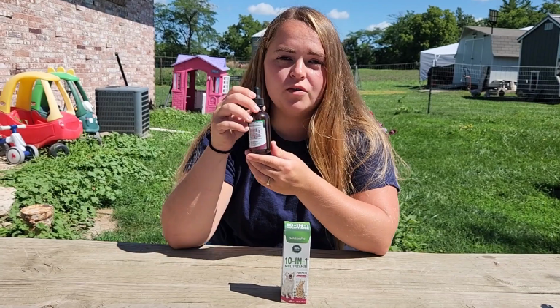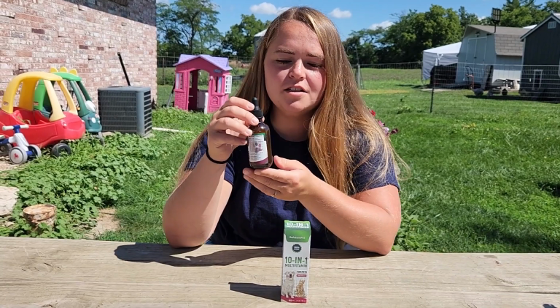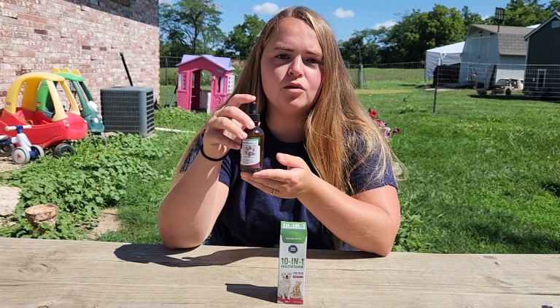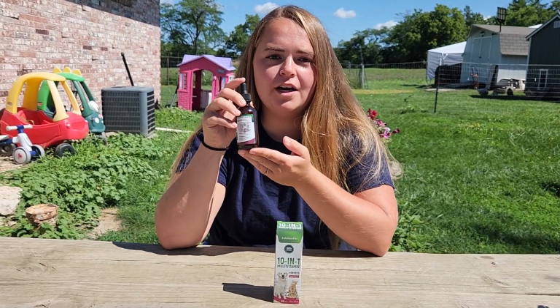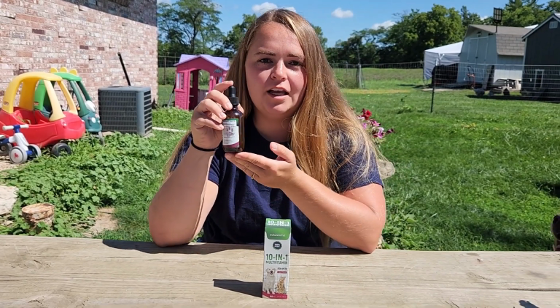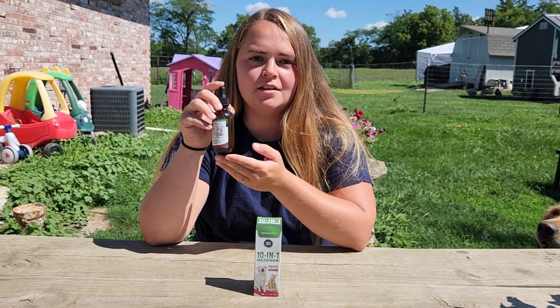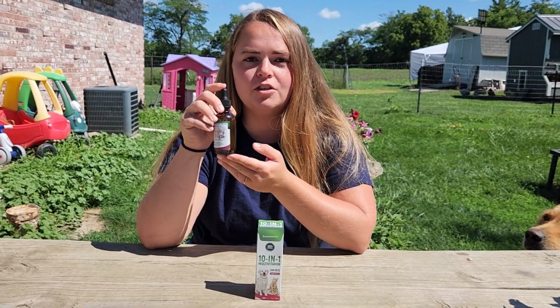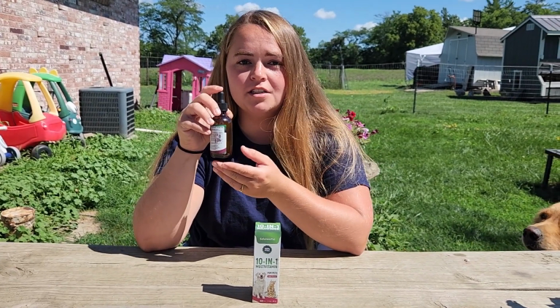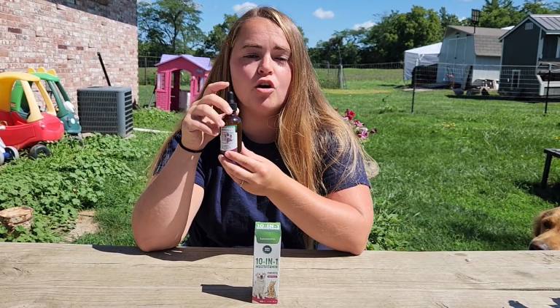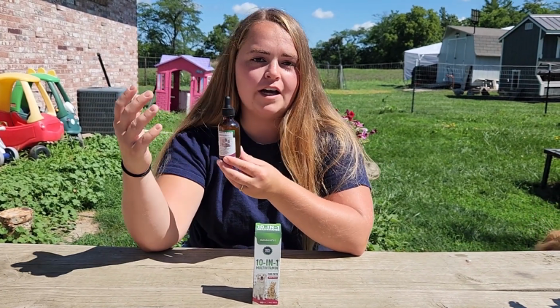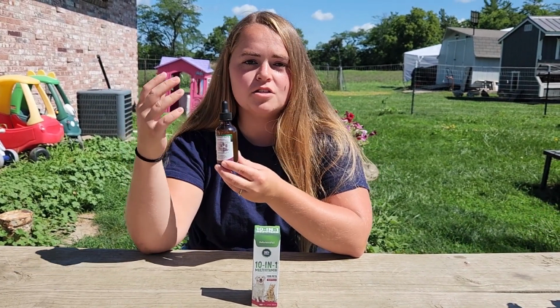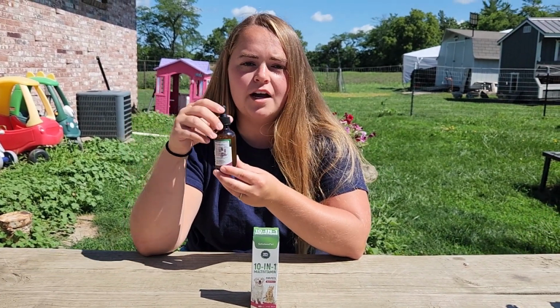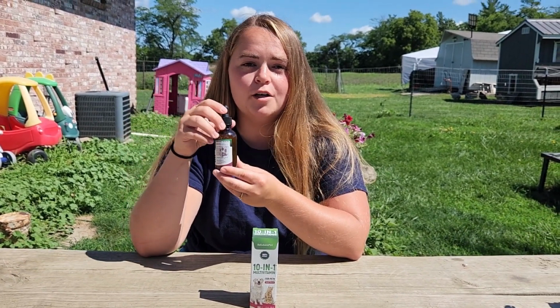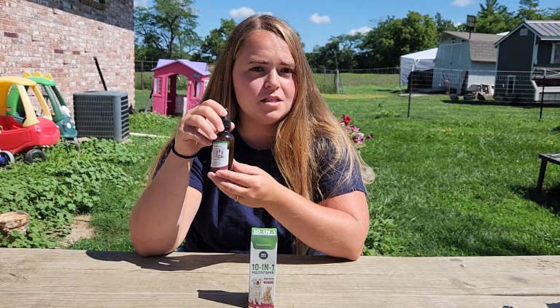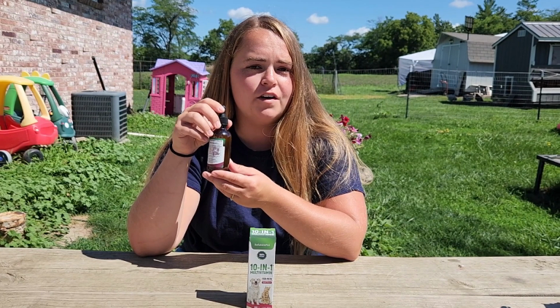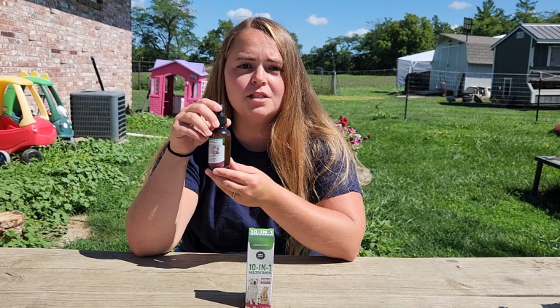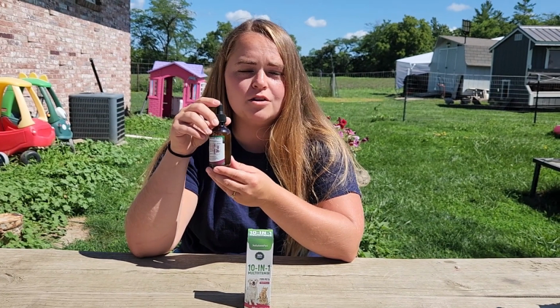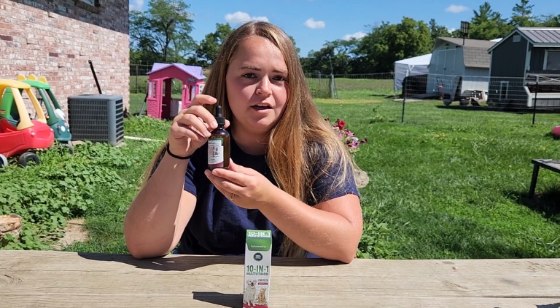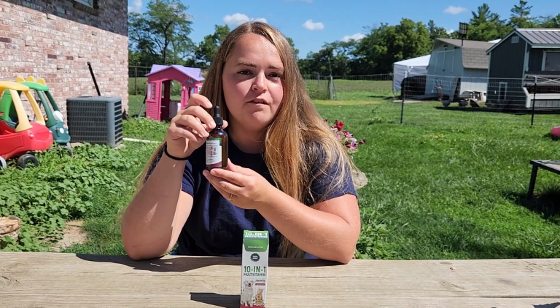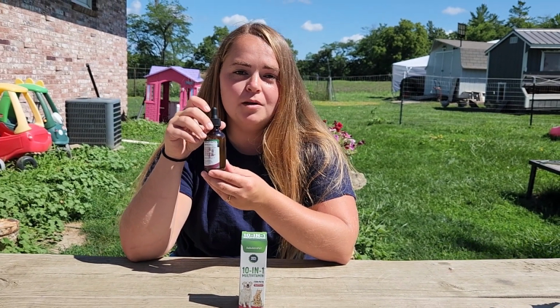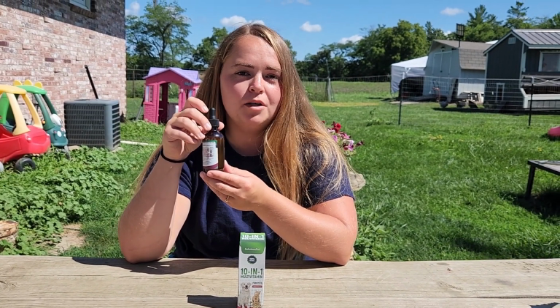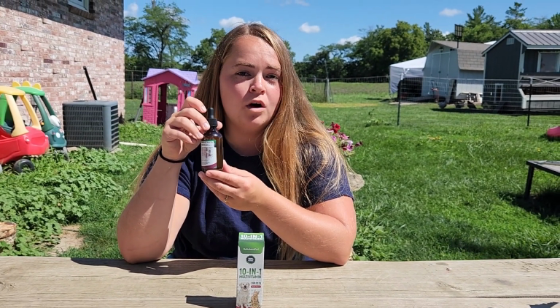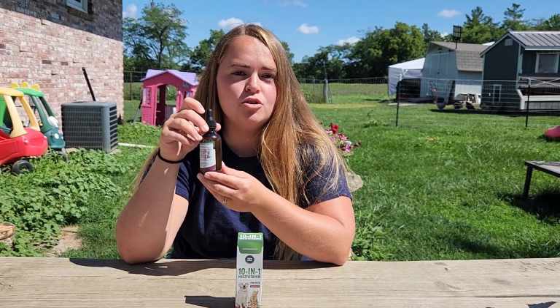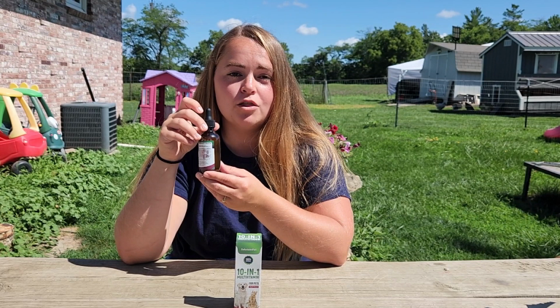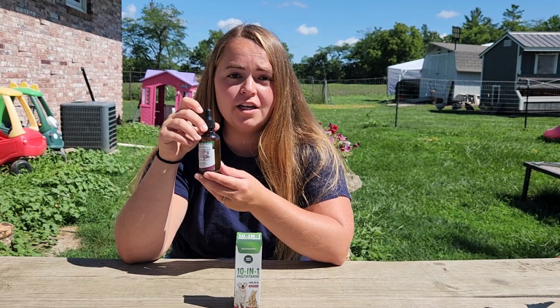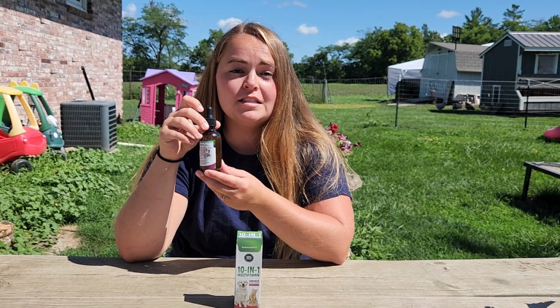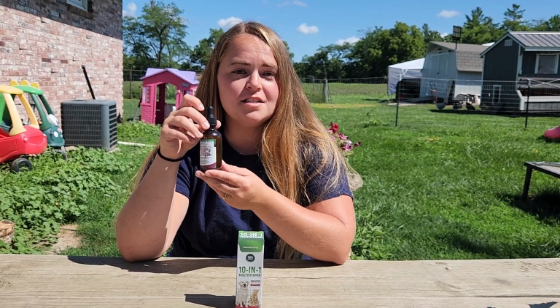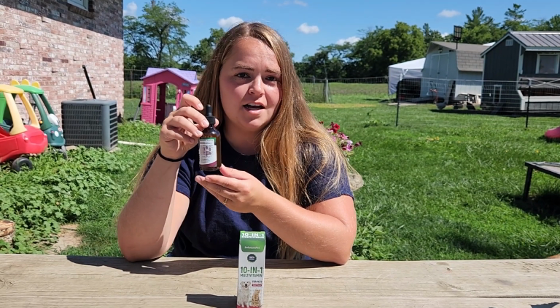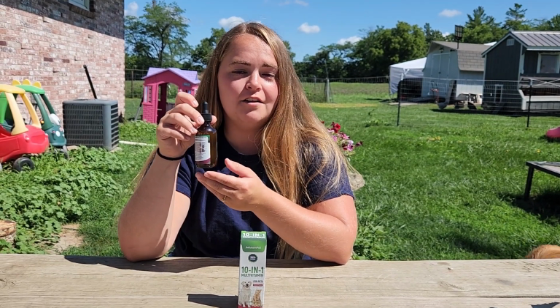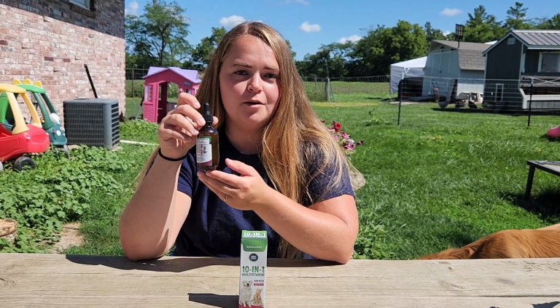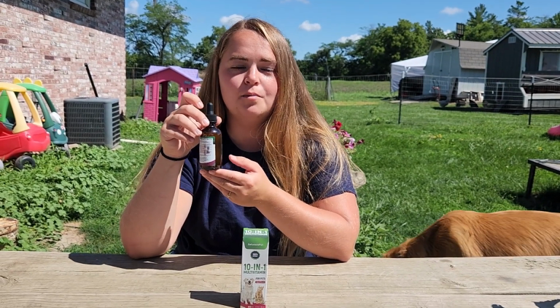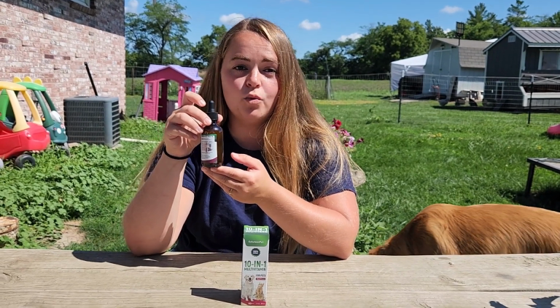In this bottle we have eight active ingredients and they're all vitamins. You have vitamin C, vitamin D3, vitamin B1, B2, B3, B6, B9, and vitamin B12.